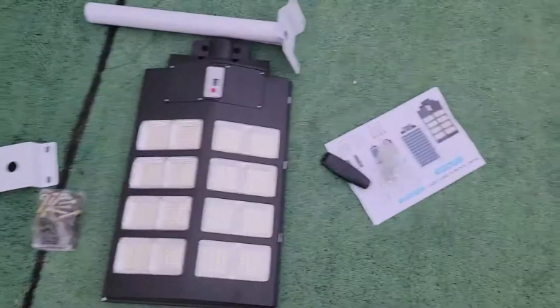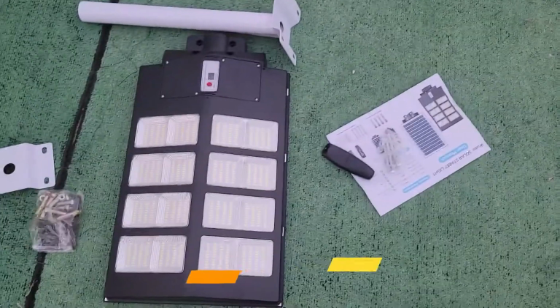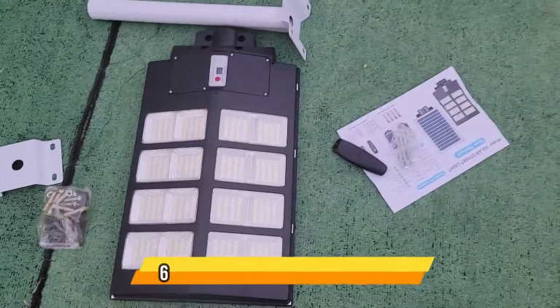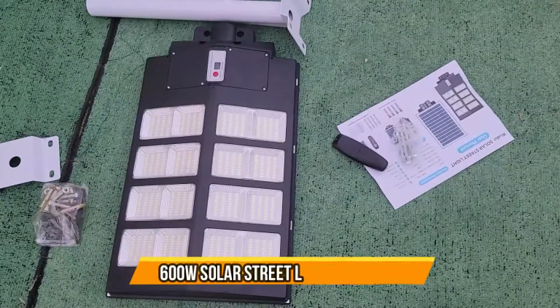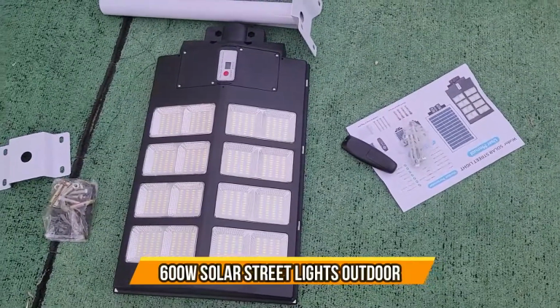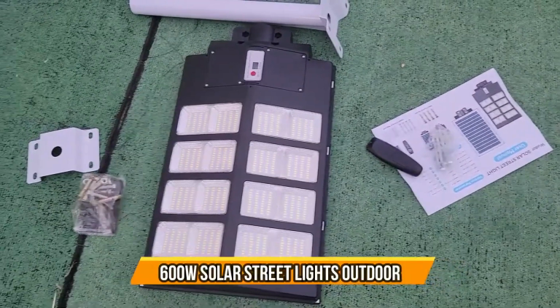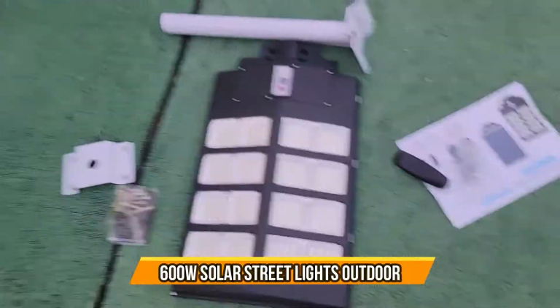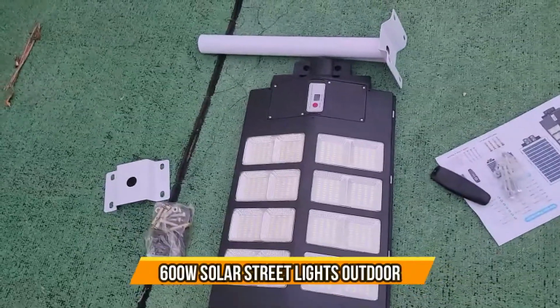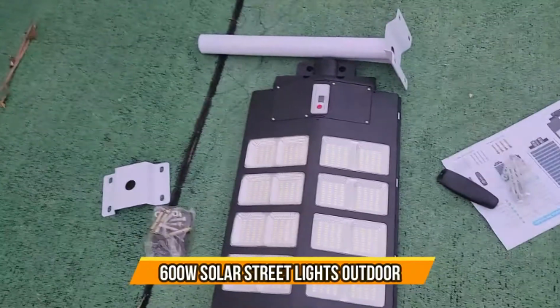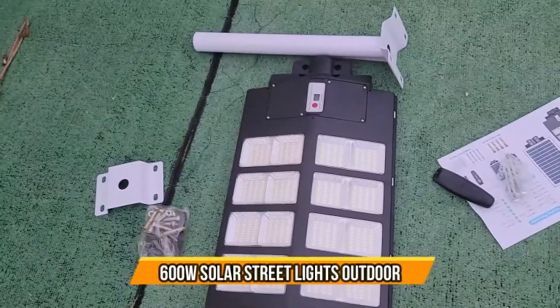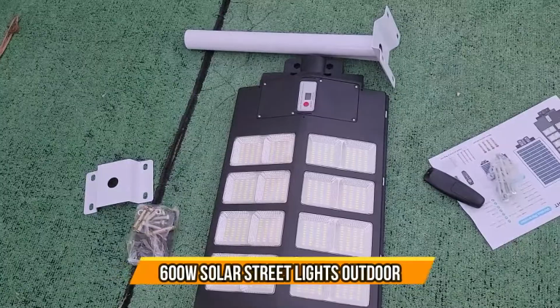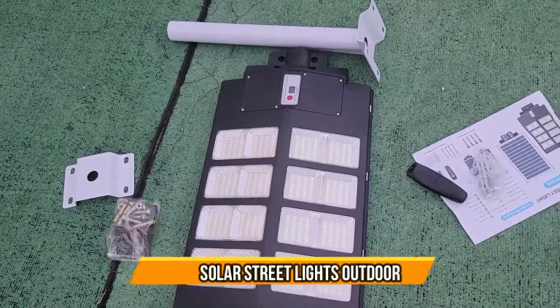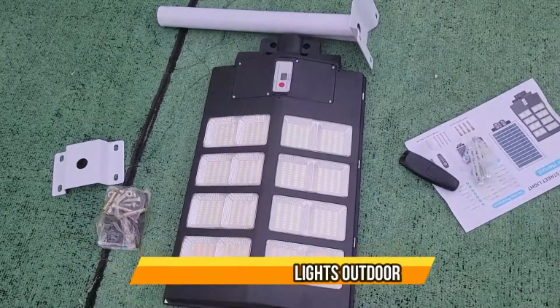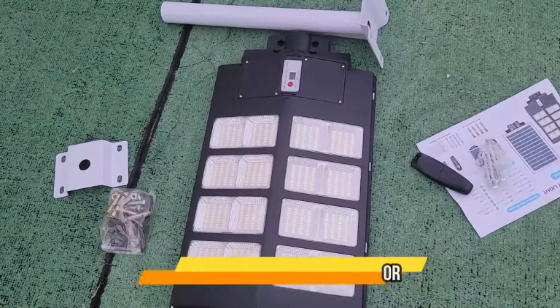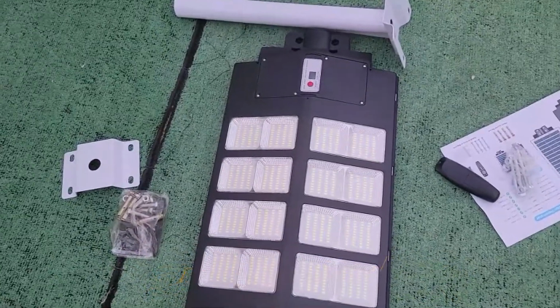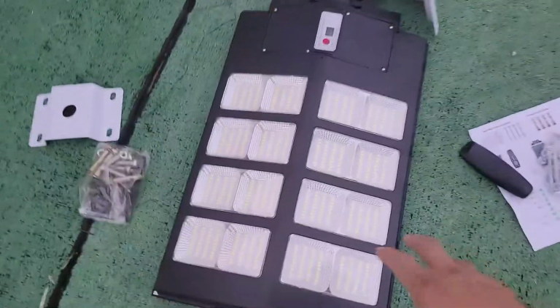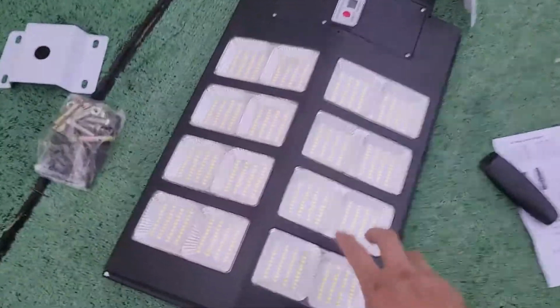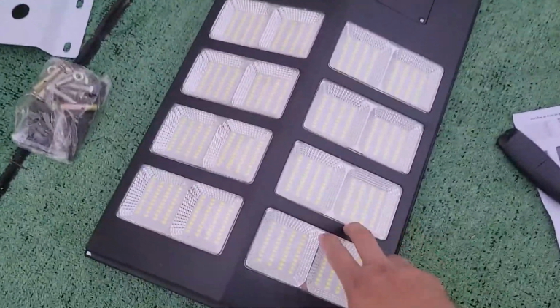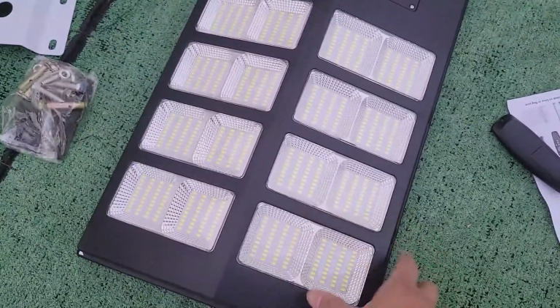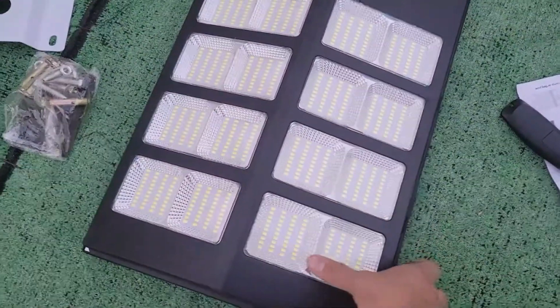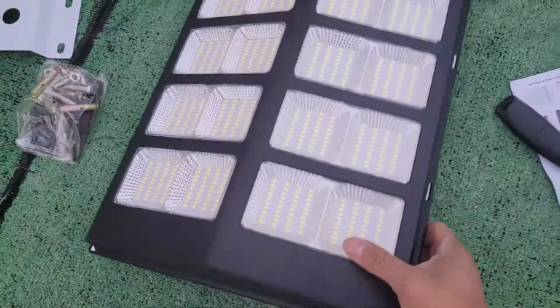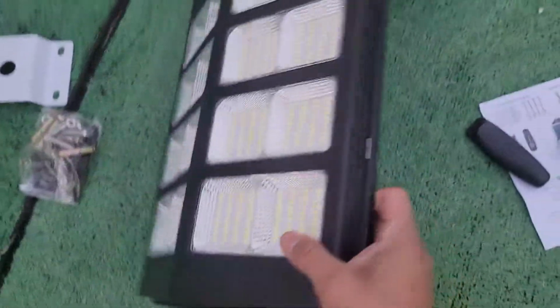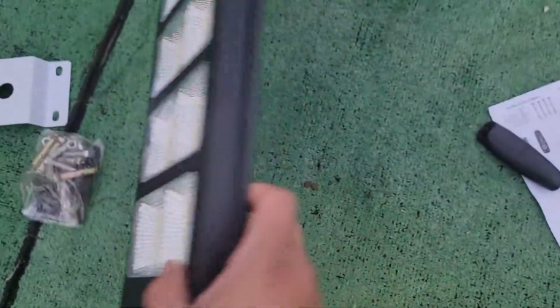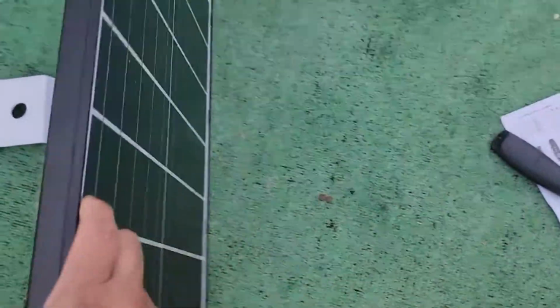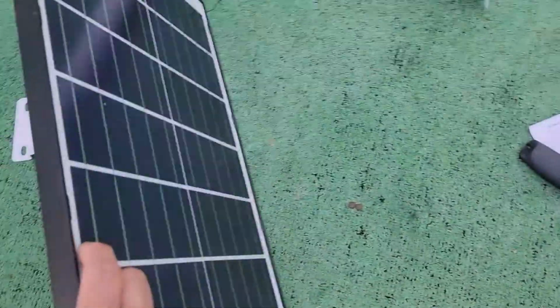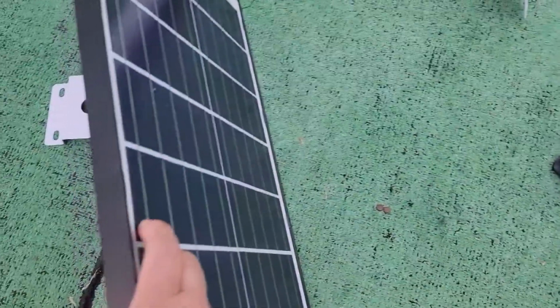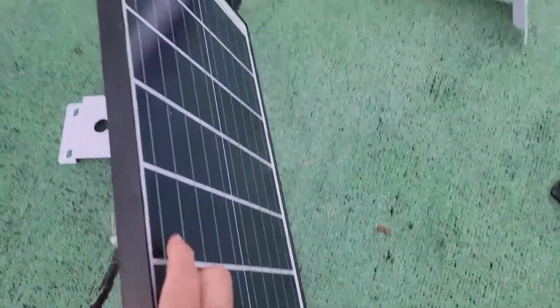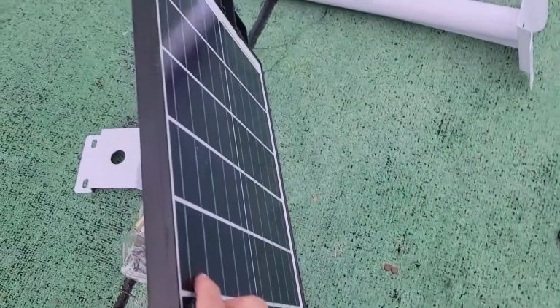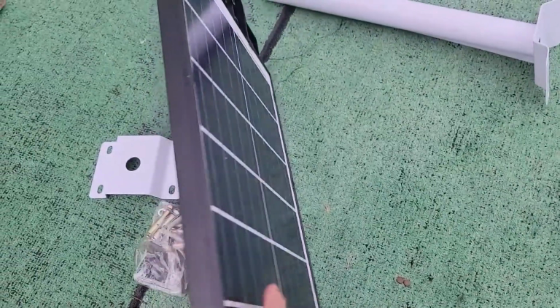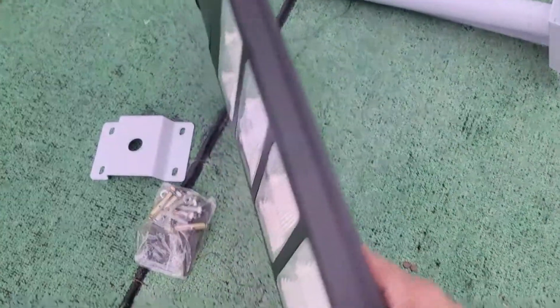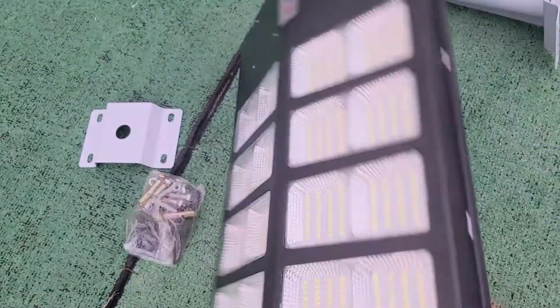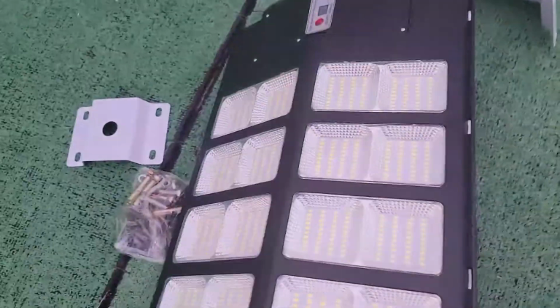All right, today we're going to set up this actual beautiful lamp. It's like a solar lamp, and the actual solar panels are built in the back.